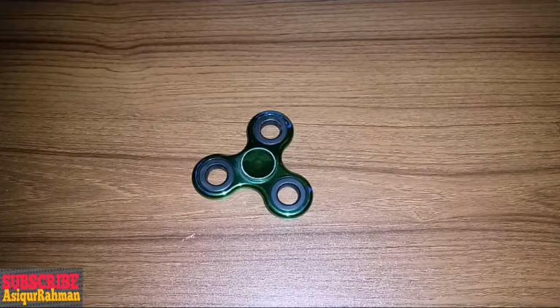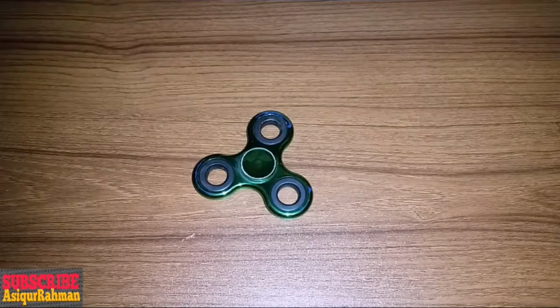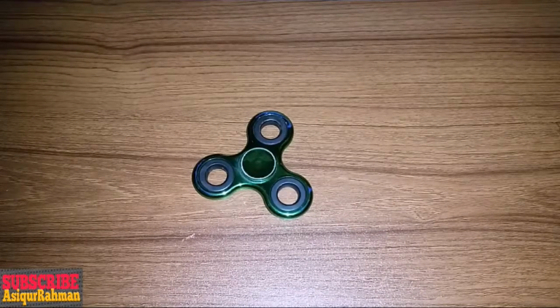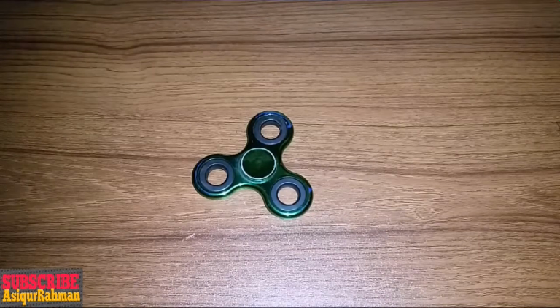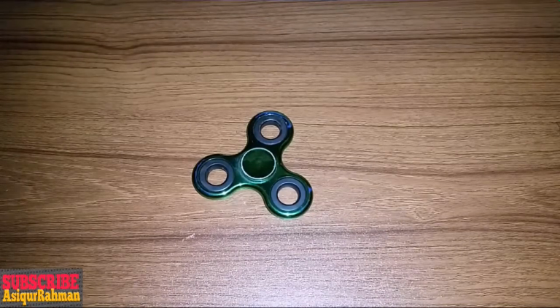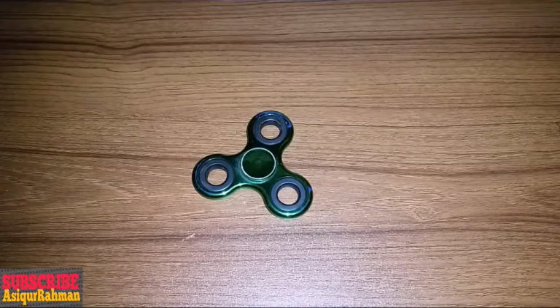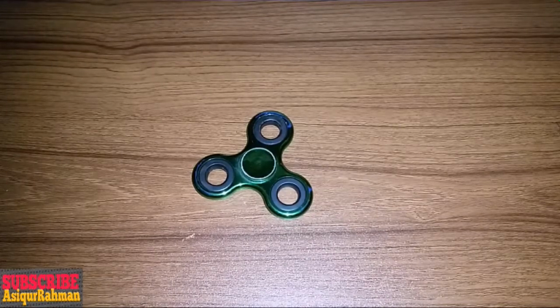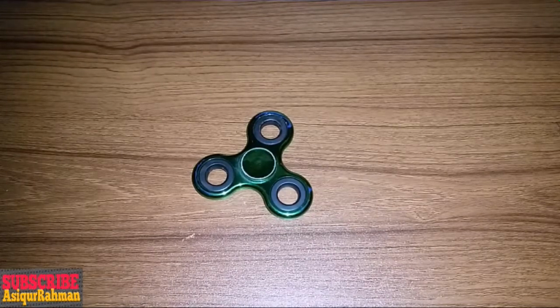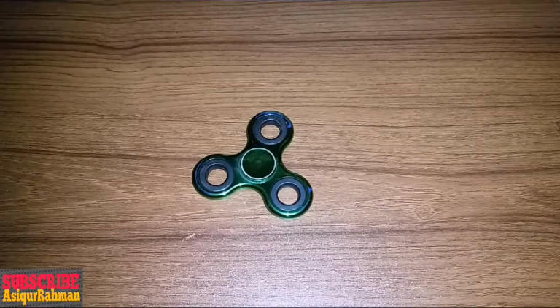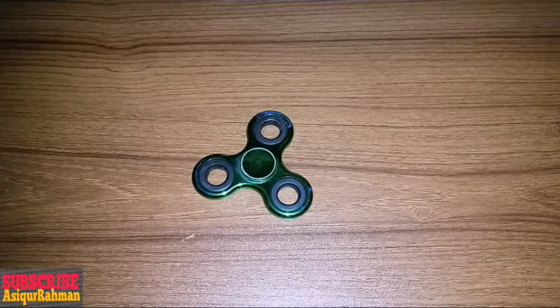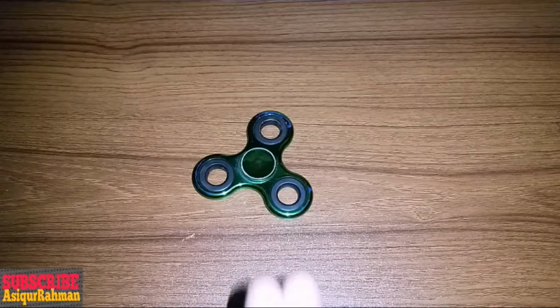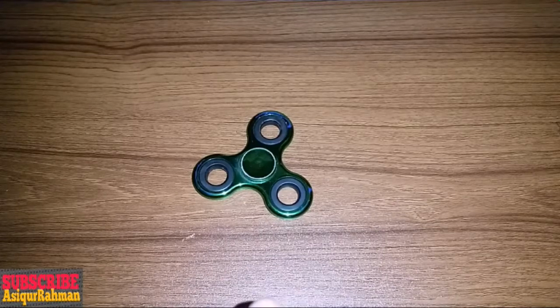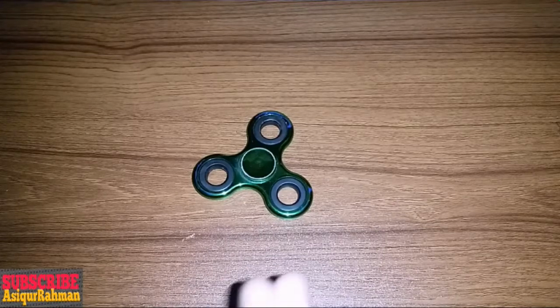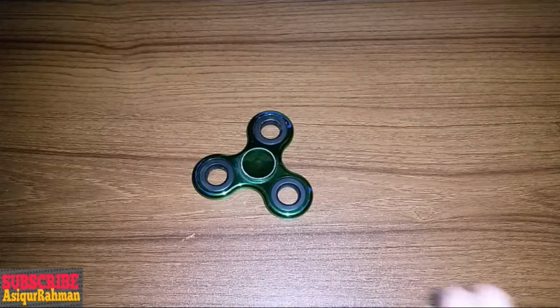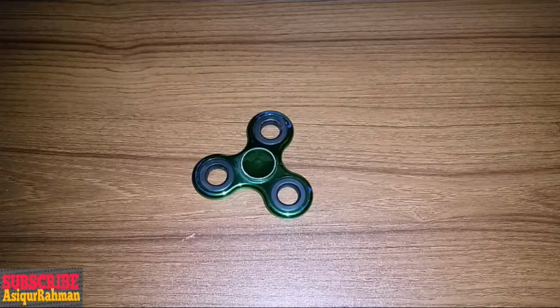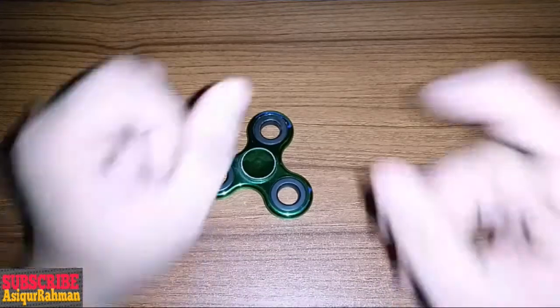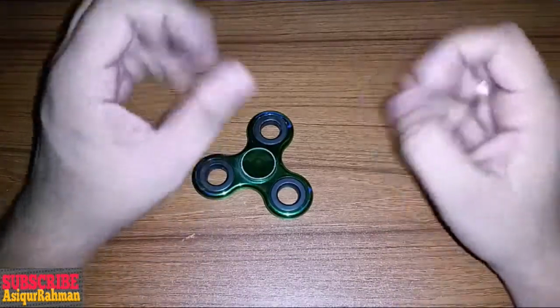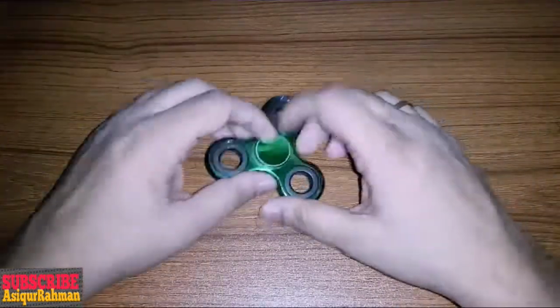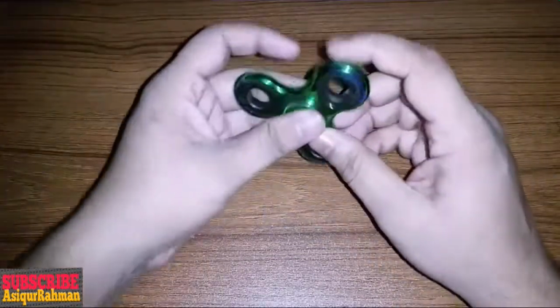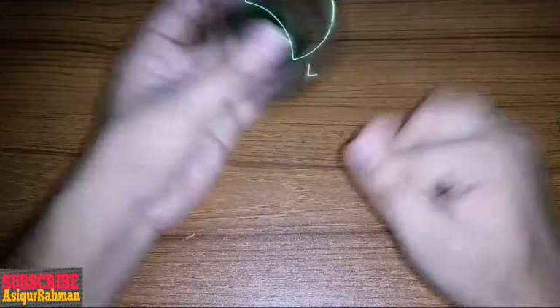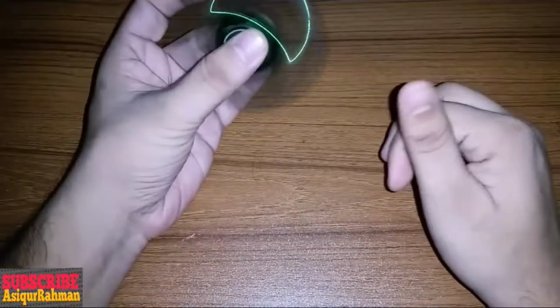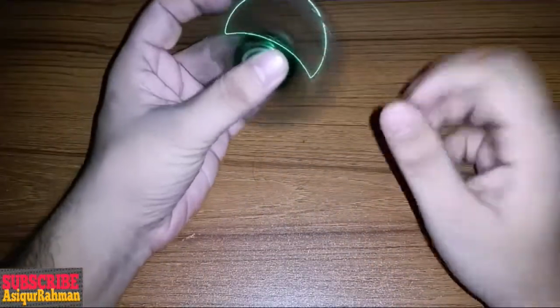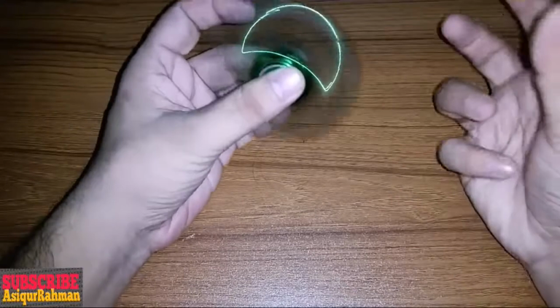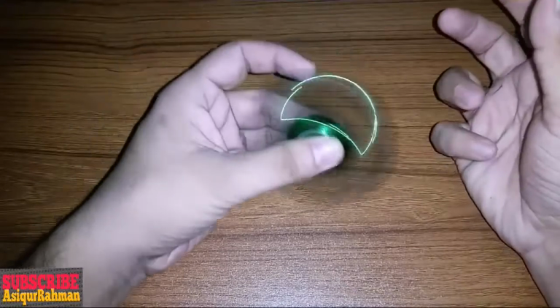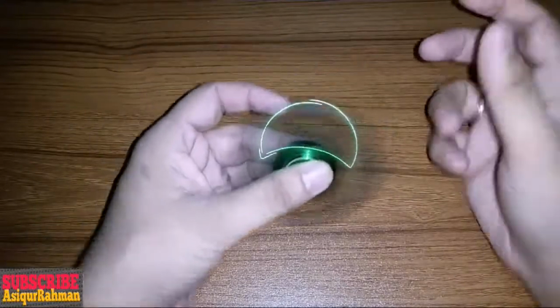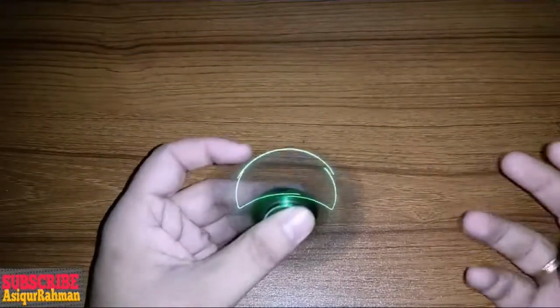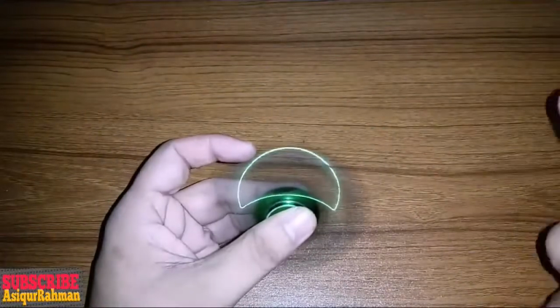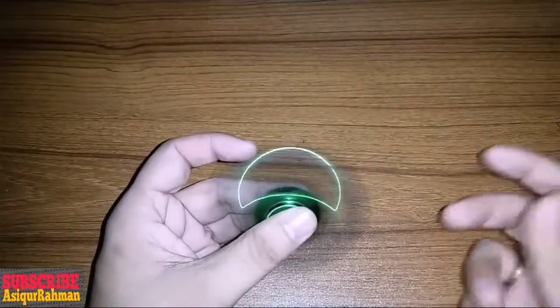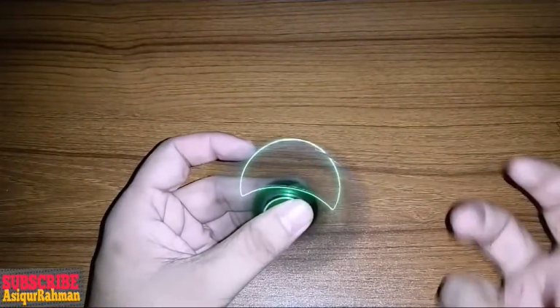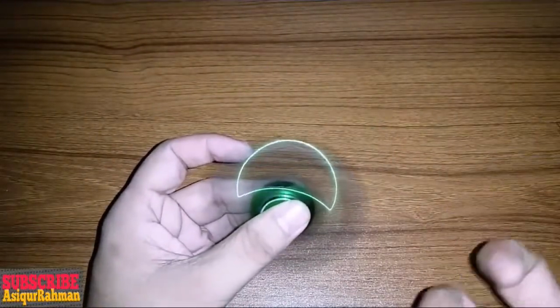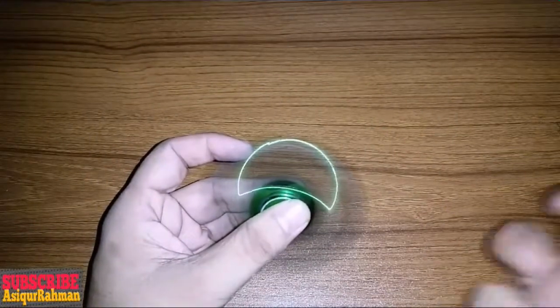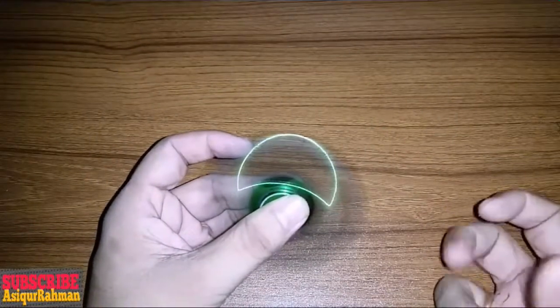Guys, I am watching the fidget spinner. The fidget spinner is the same thing. The fidget spinner isn't the same — the same thing, the same thing. The big guns are the same.